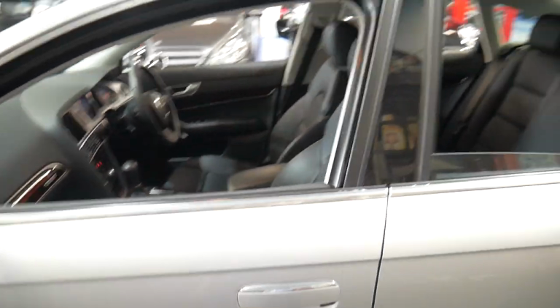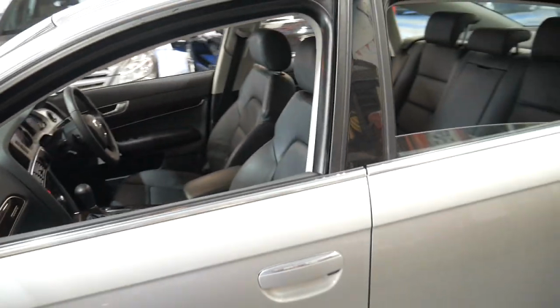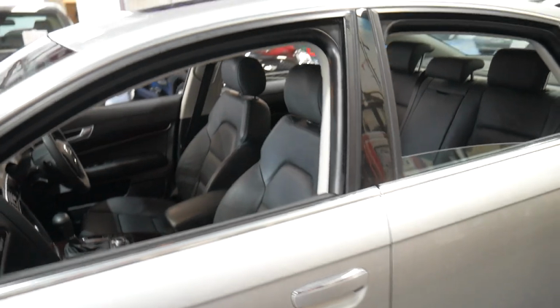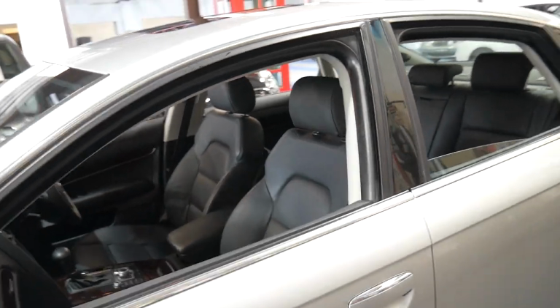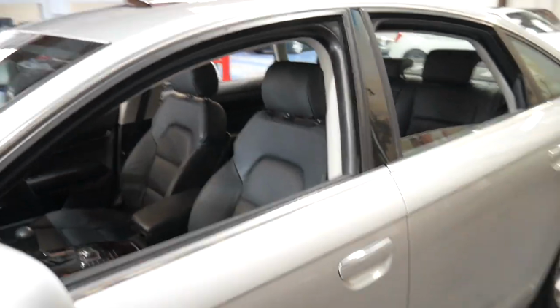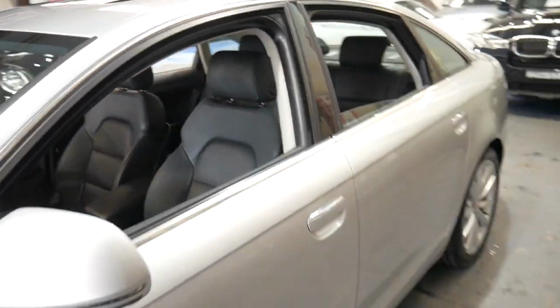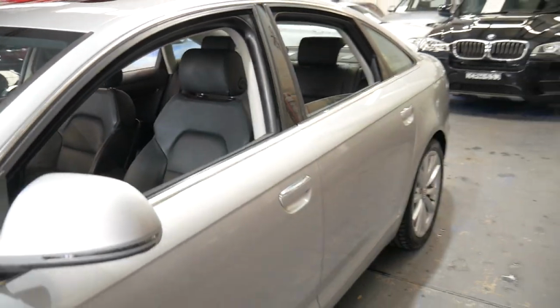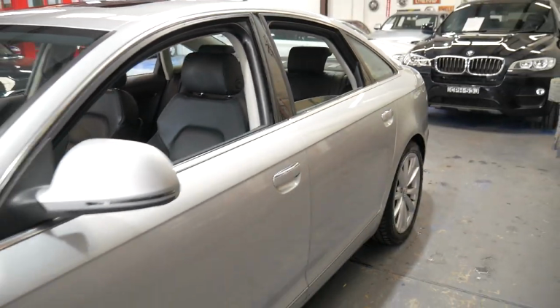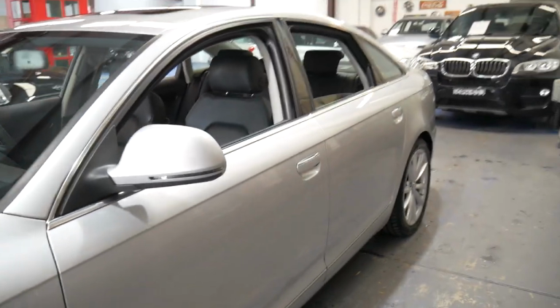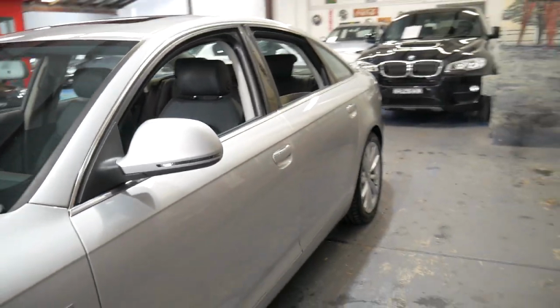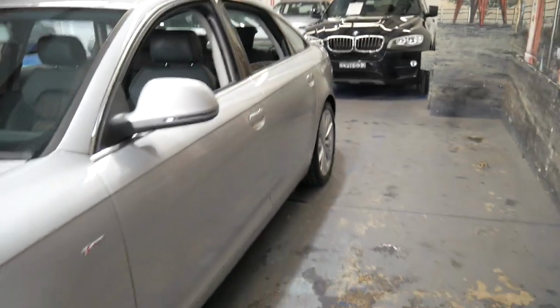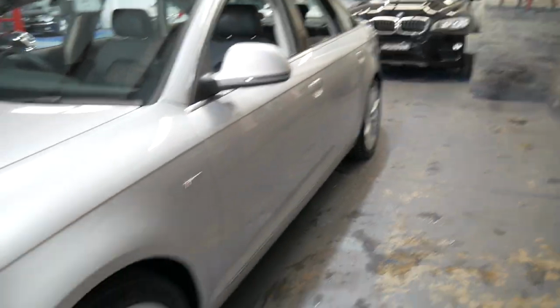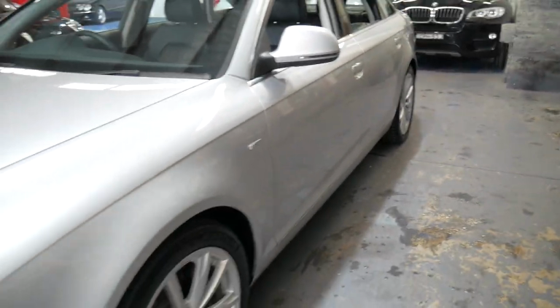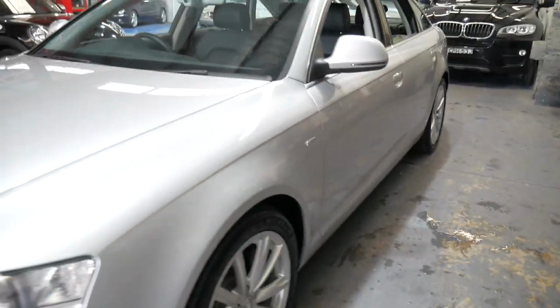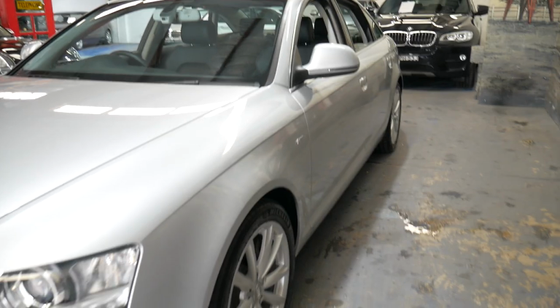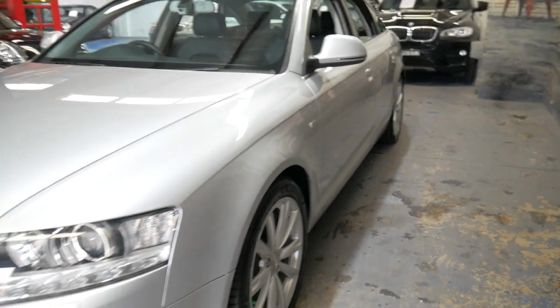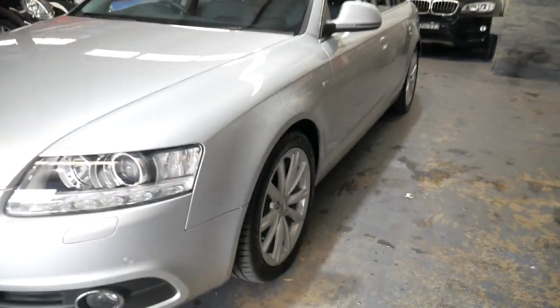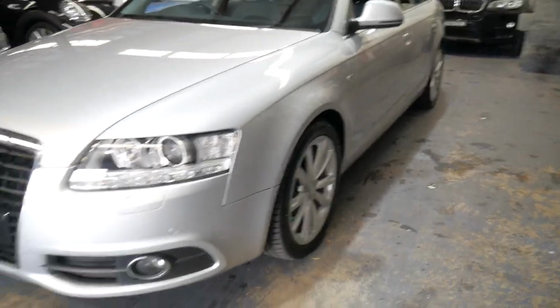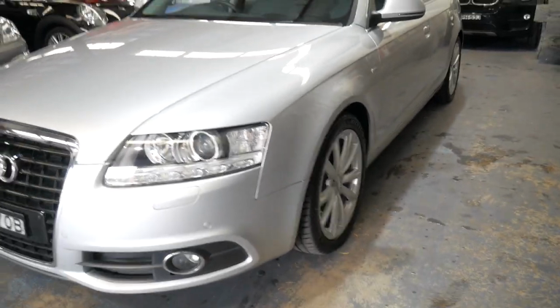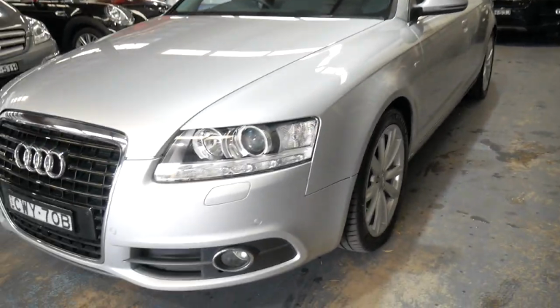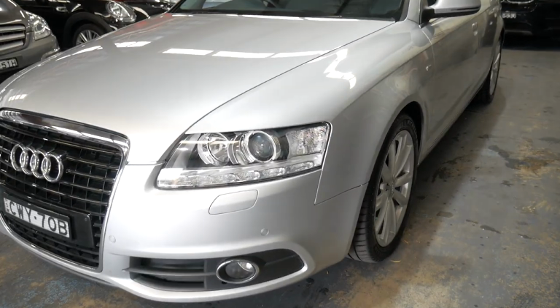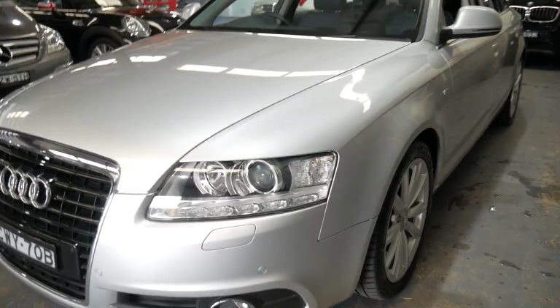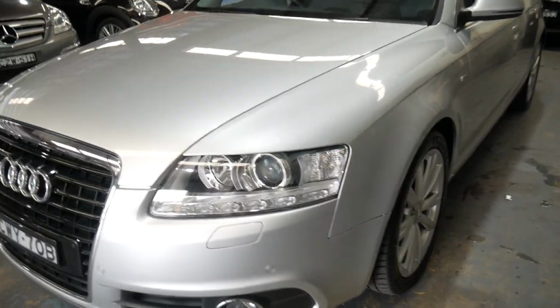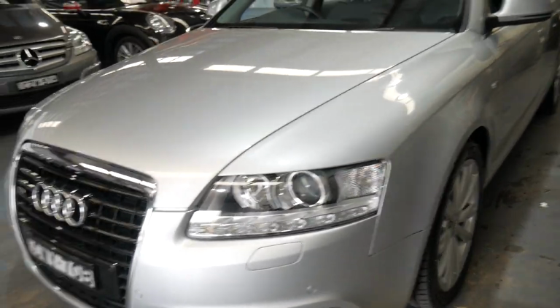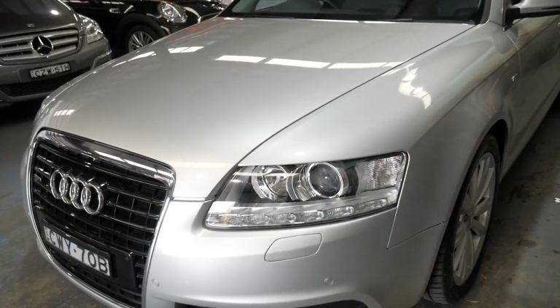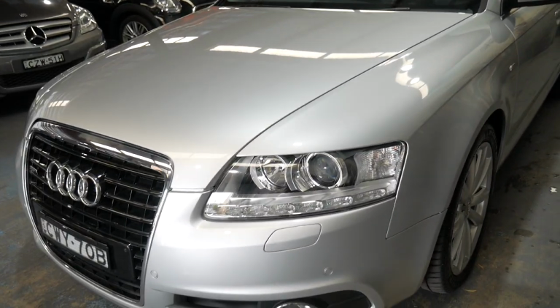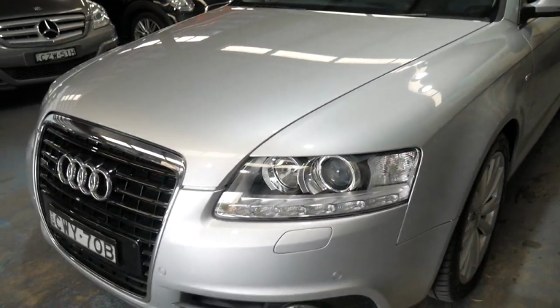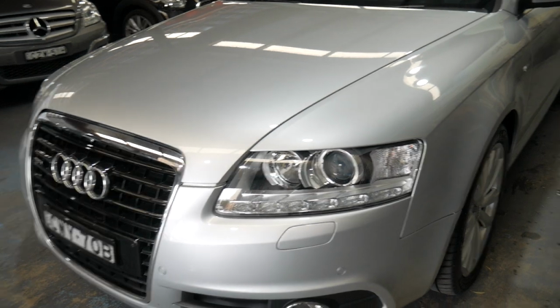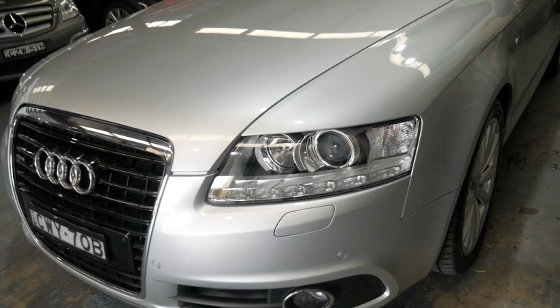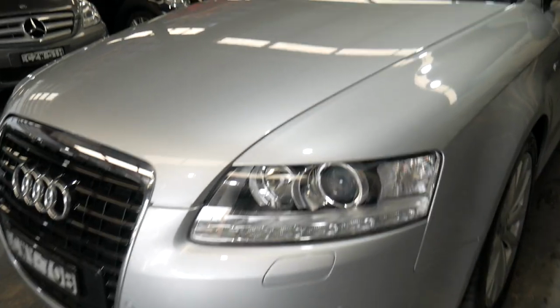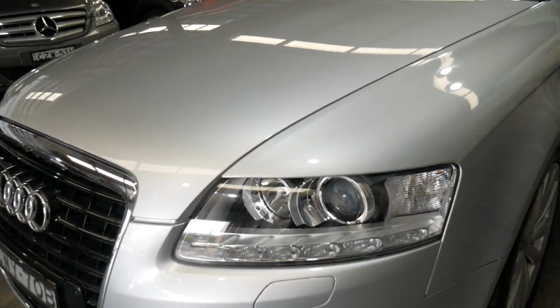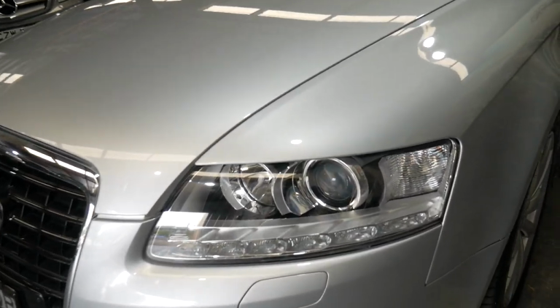To be able to buy this vehicle at this price, I think it's certainly very good buying, especially when you consider what they cost new. Not only does it have a reverse camera, it also has parking sensors front and back.